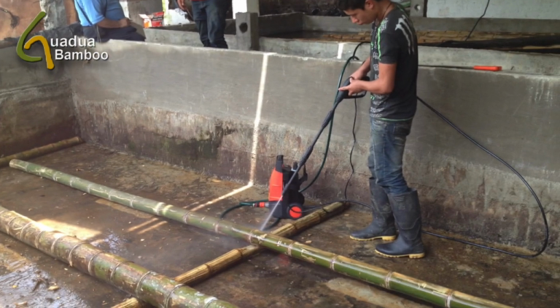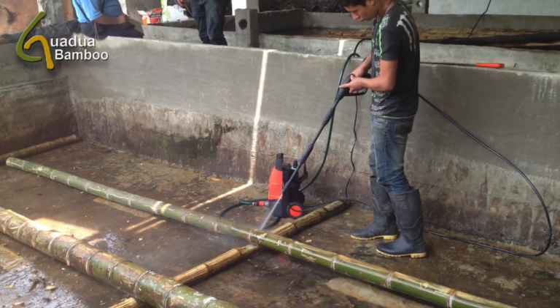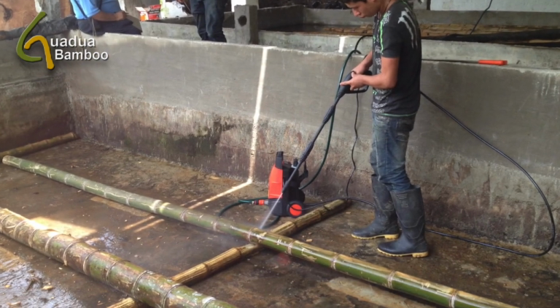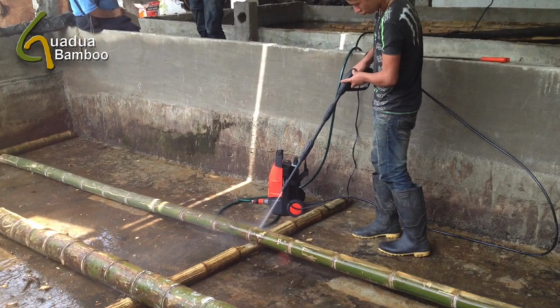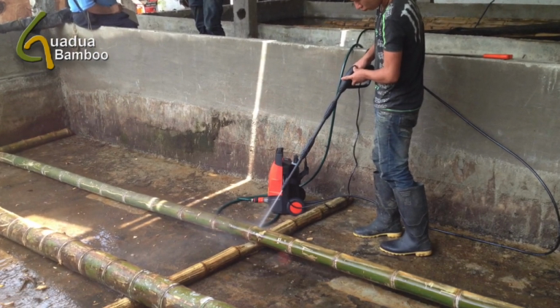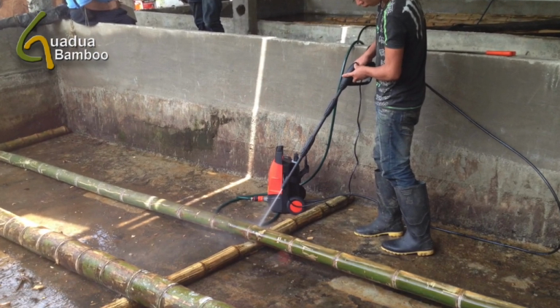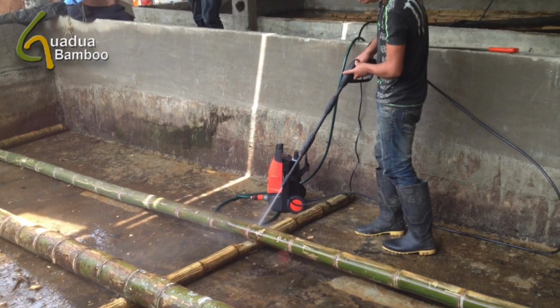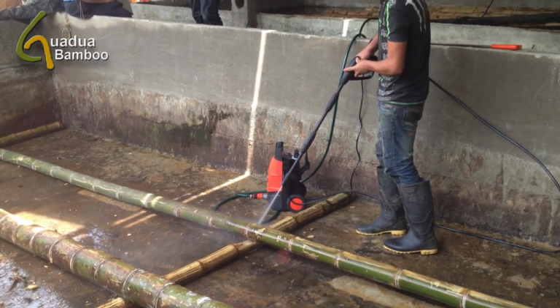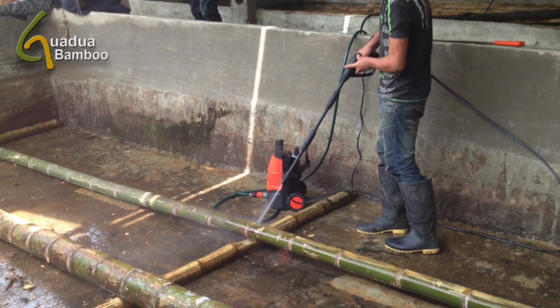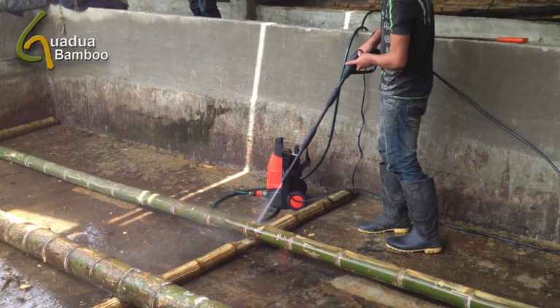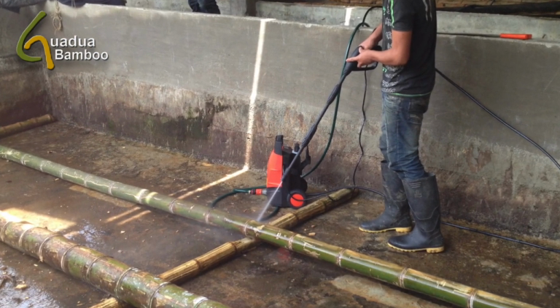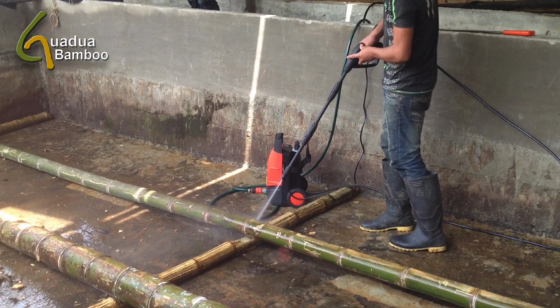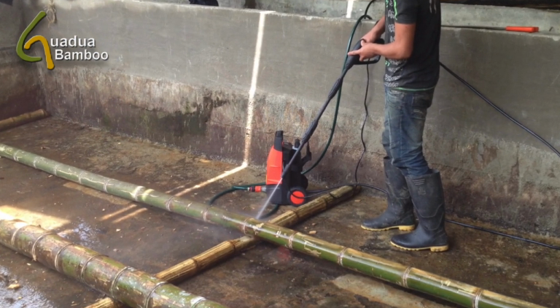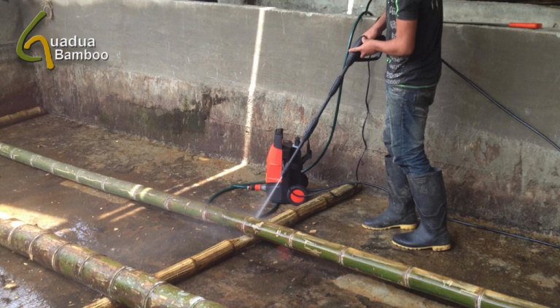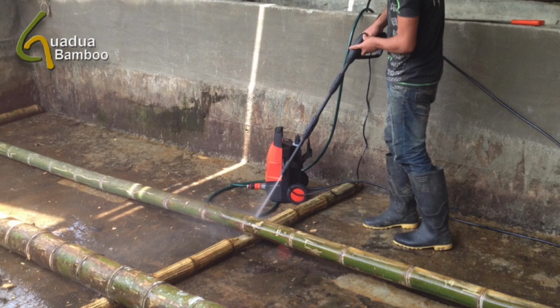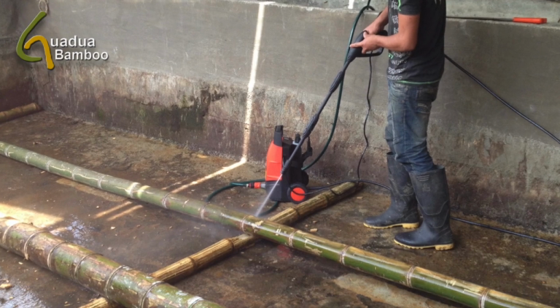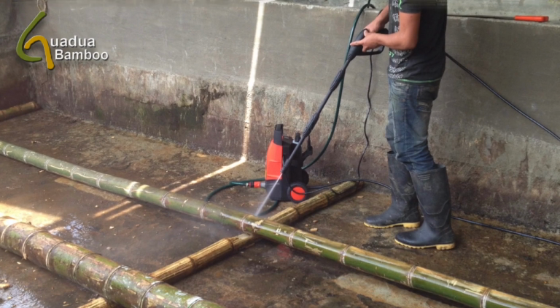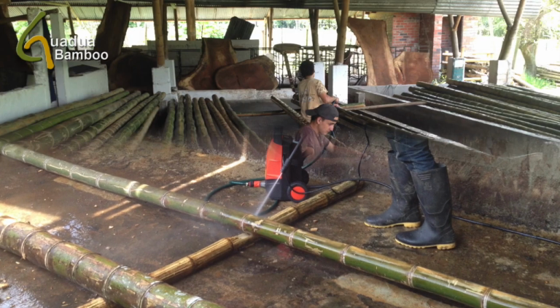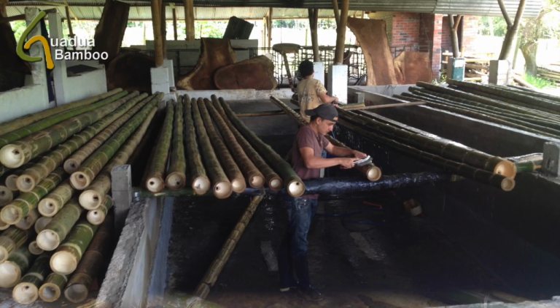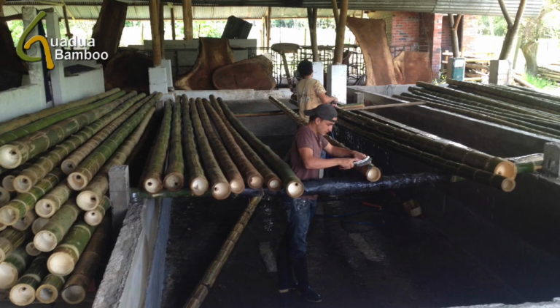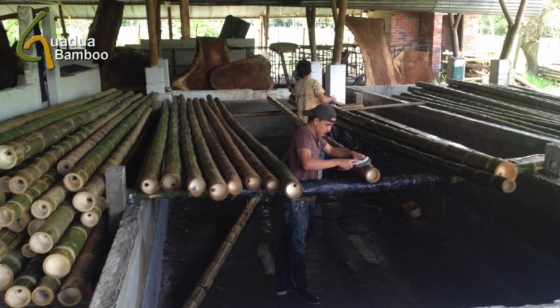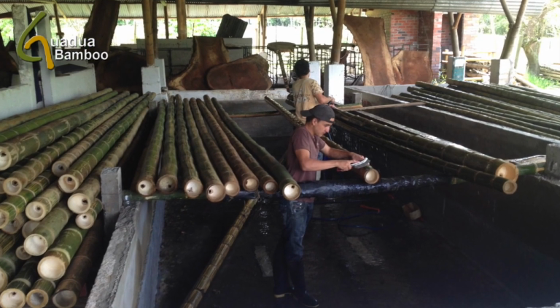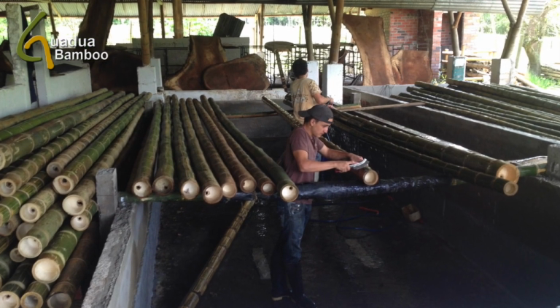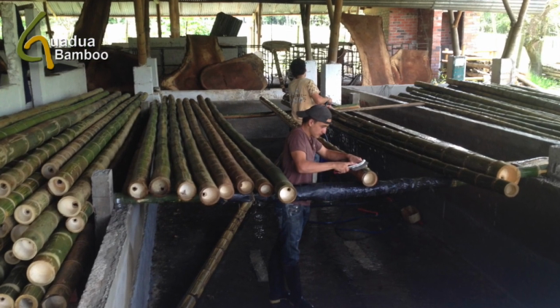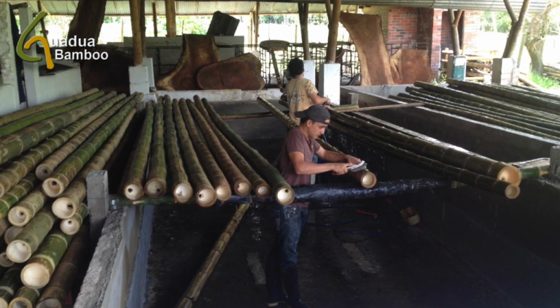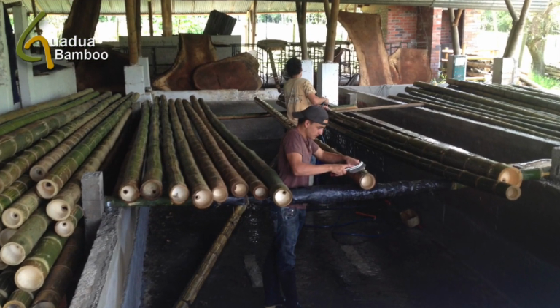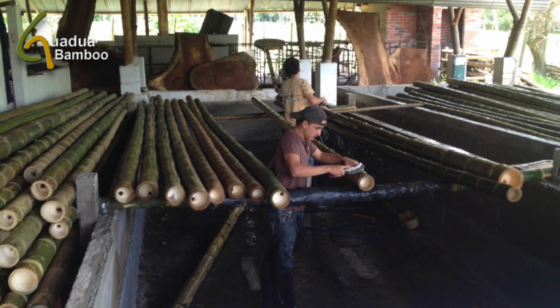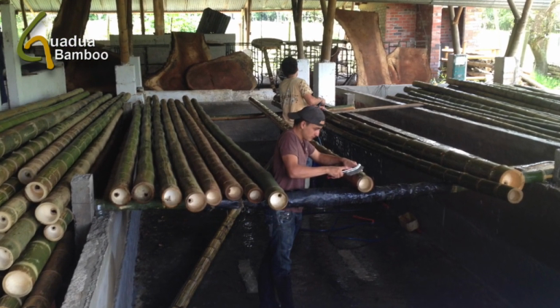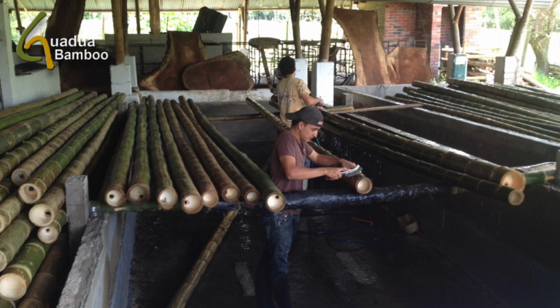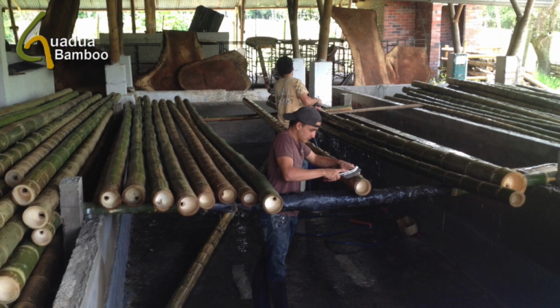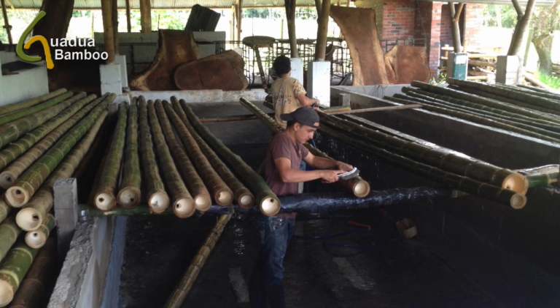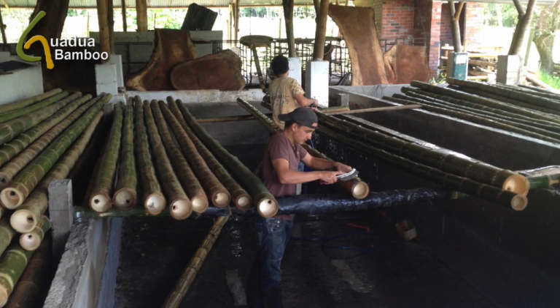Before the poles go through the preservation process, all mosses and surface stains are cleaned off with a high pressure washer. Later each node is cleaned individually by hand with a steel brush.